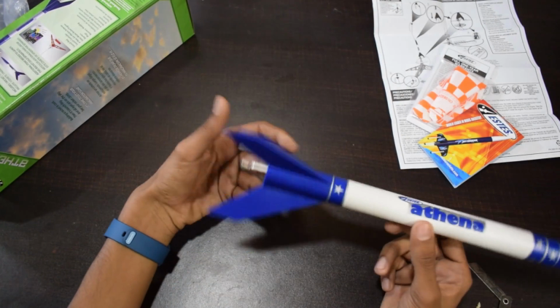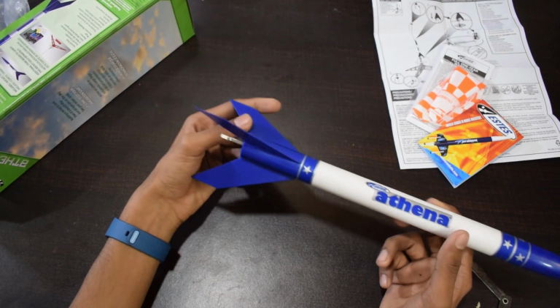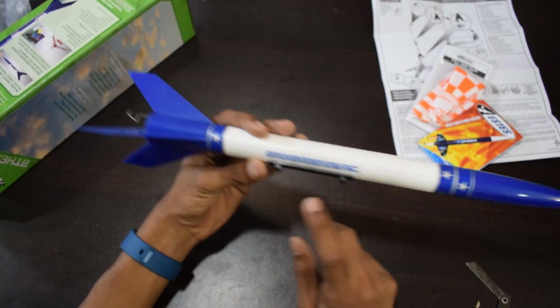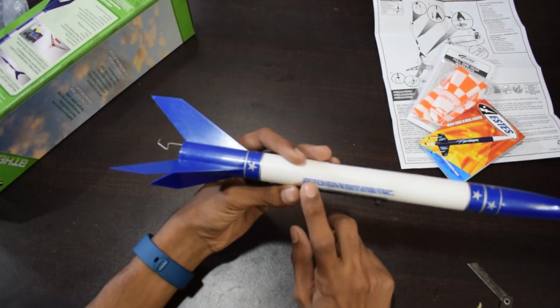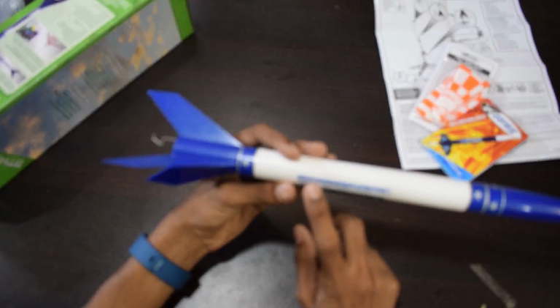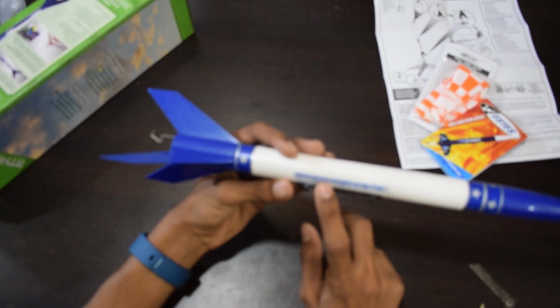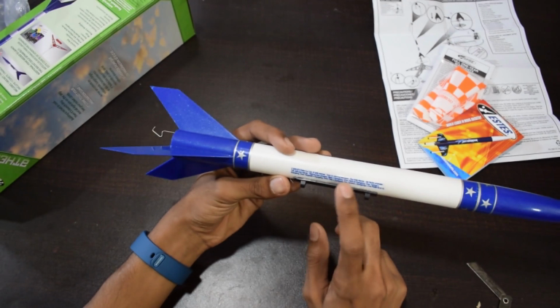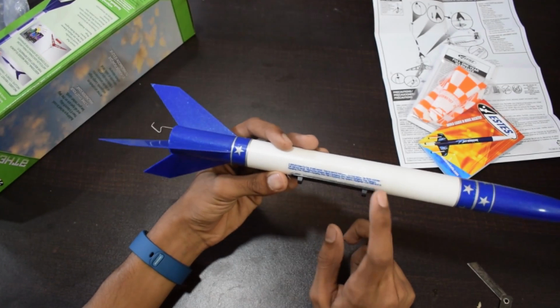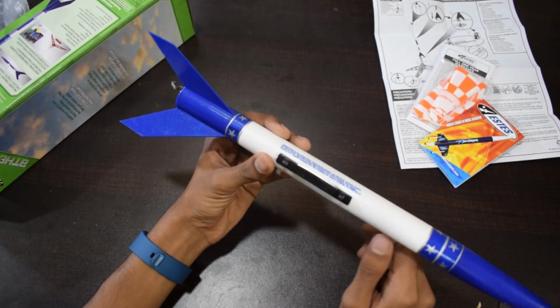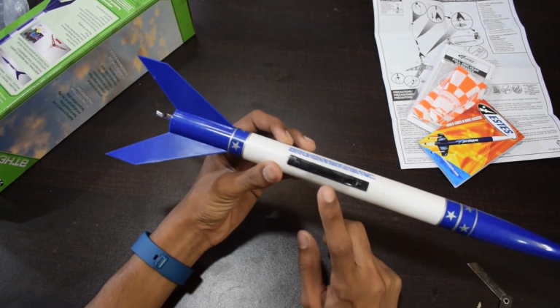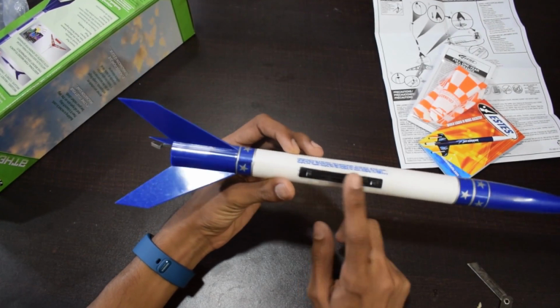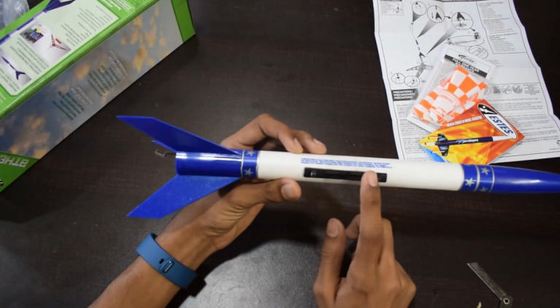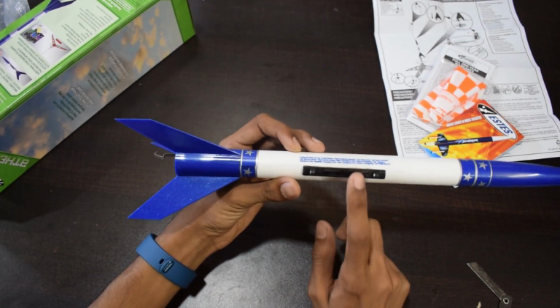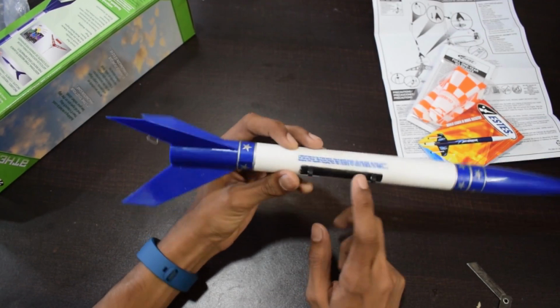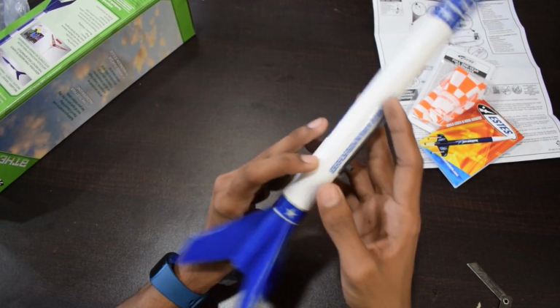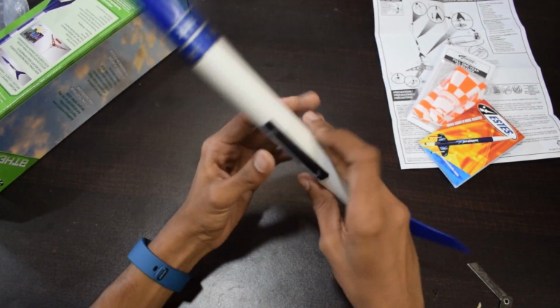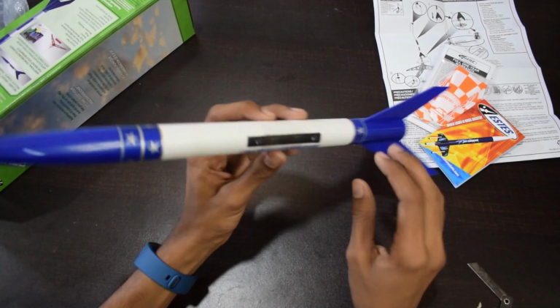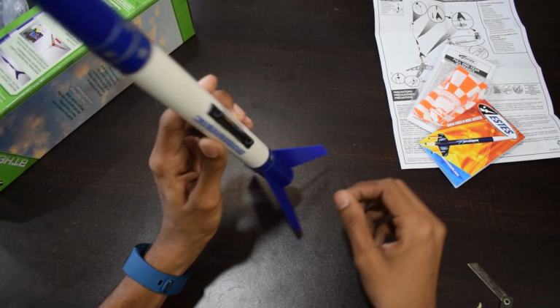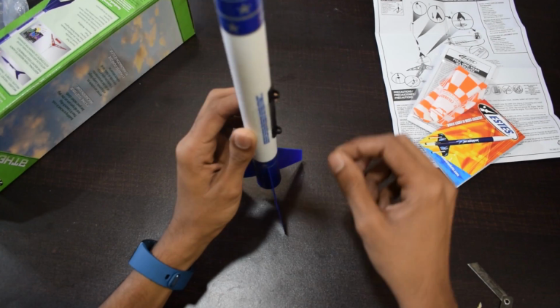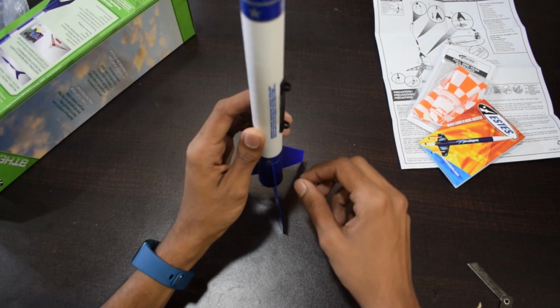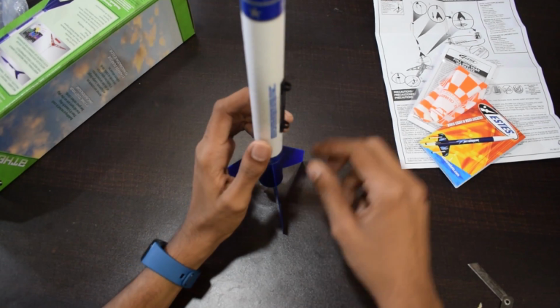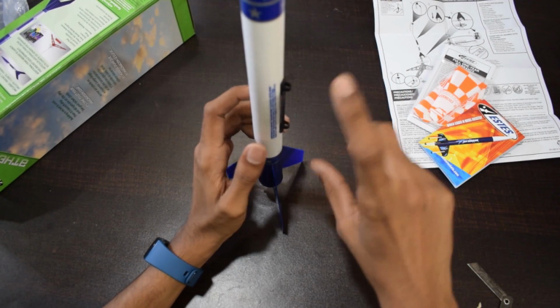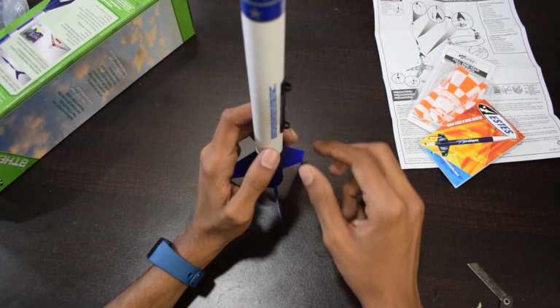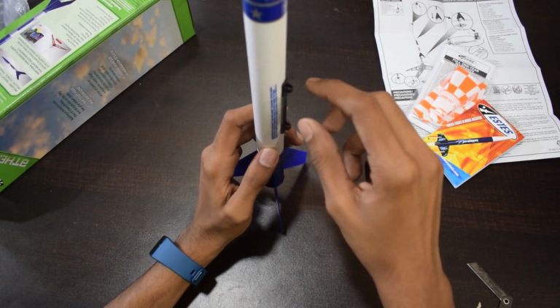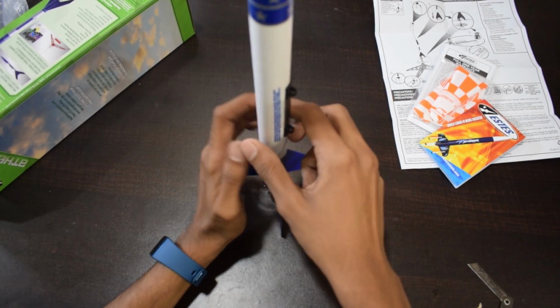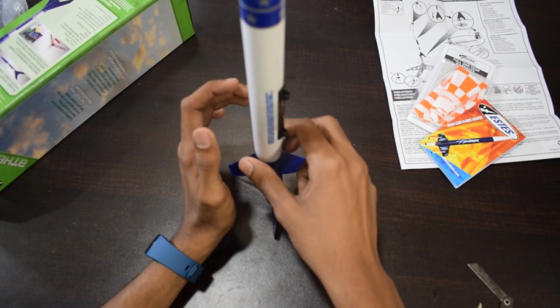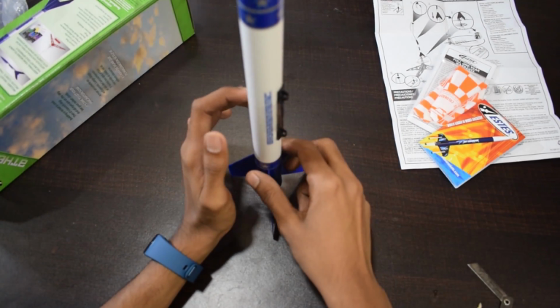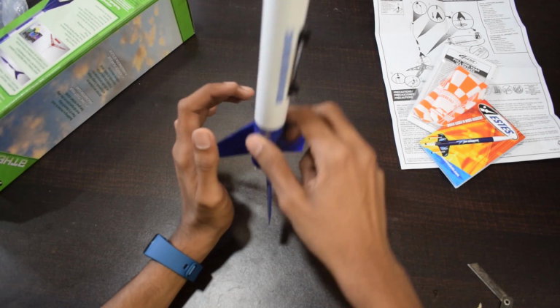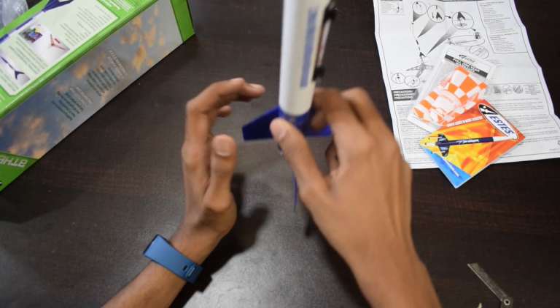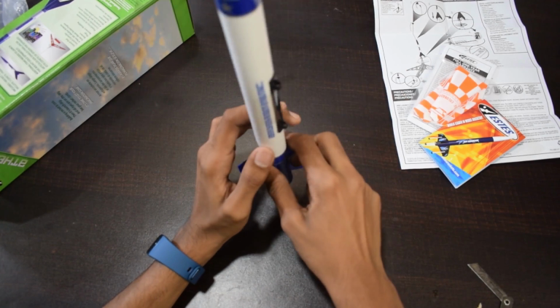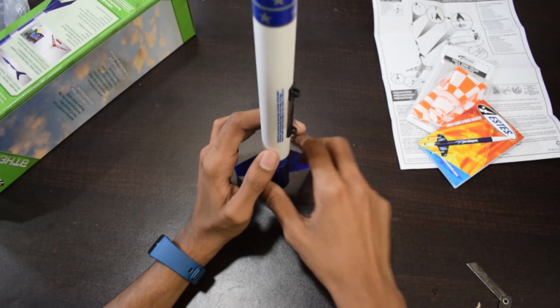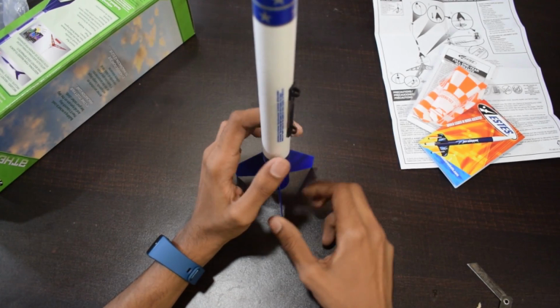You can see some information is also written on the rocket. This is the guidance rail slot — on the launching pad there will be a rod which will guide this rocket to fly straight up in the air.